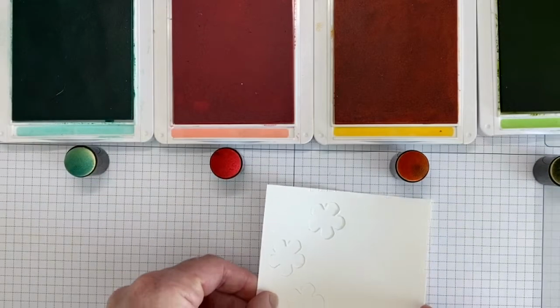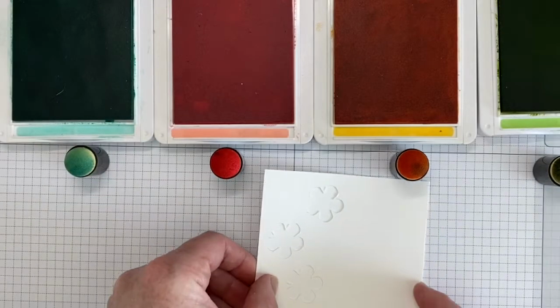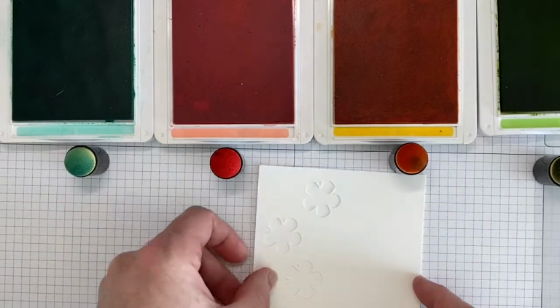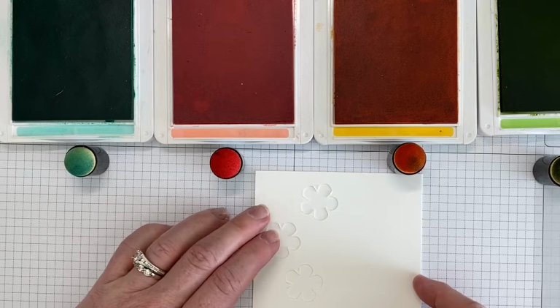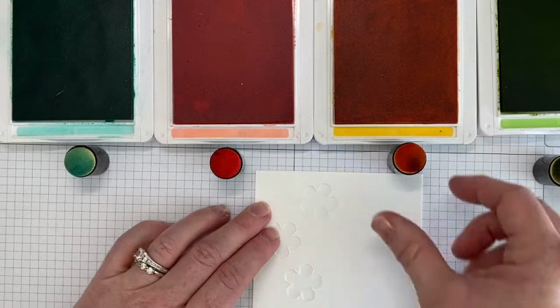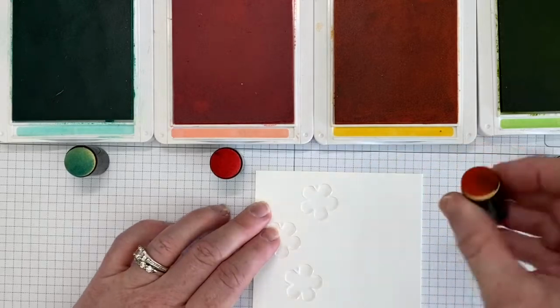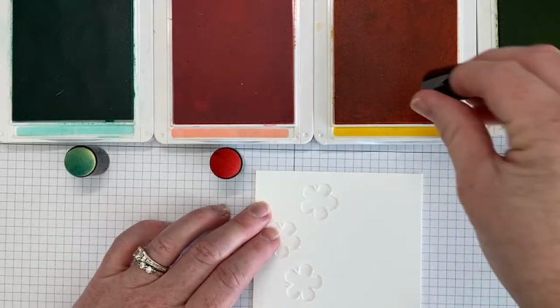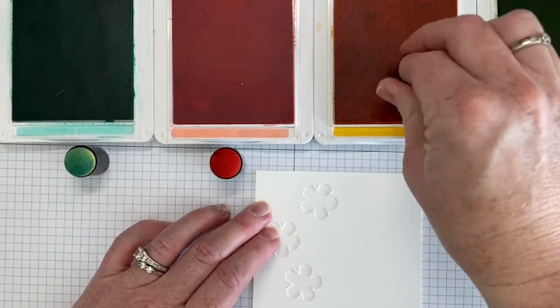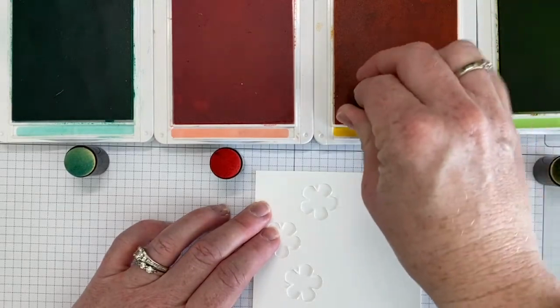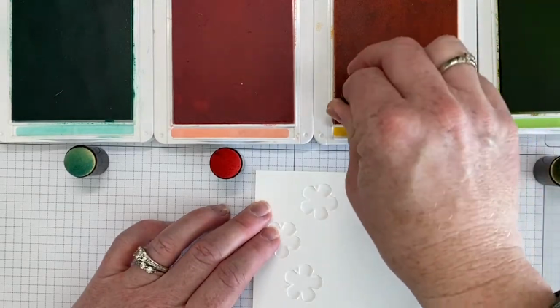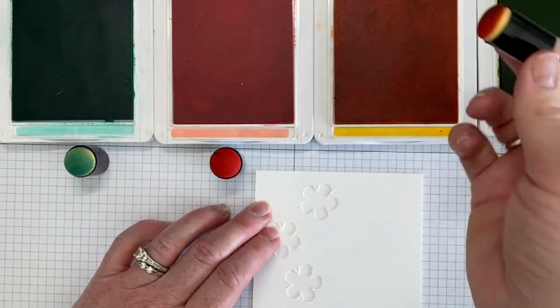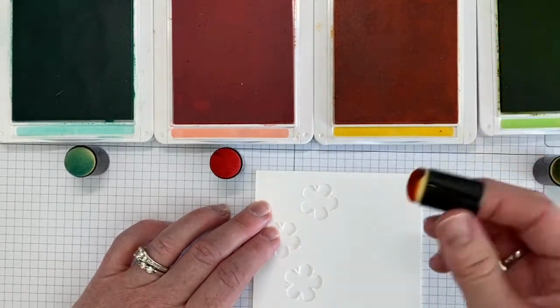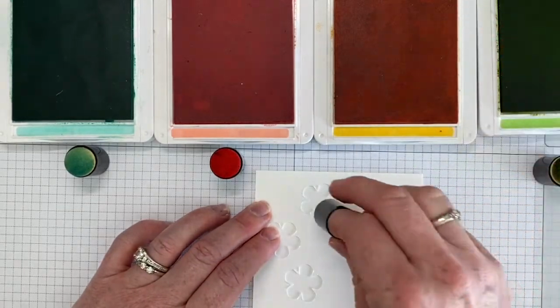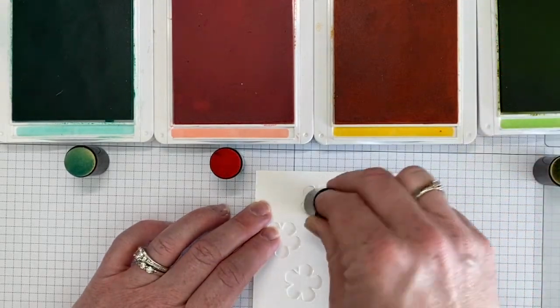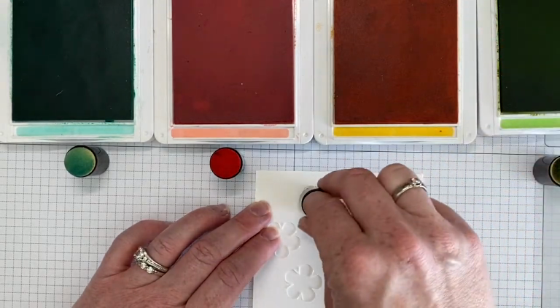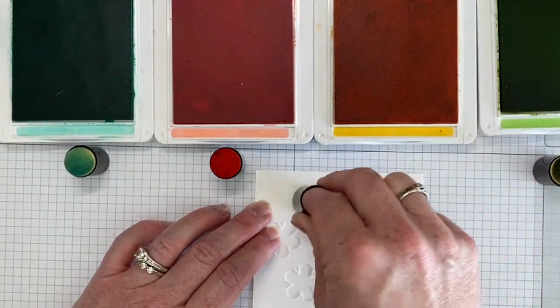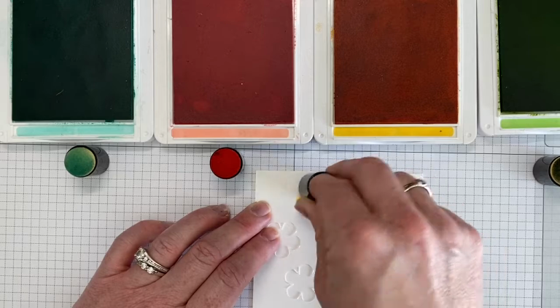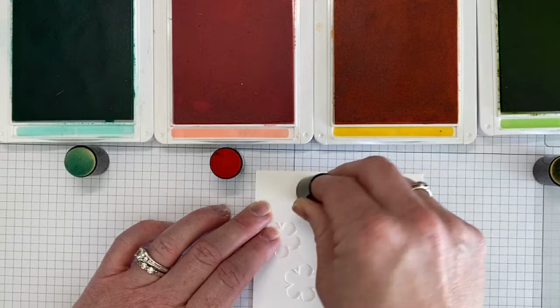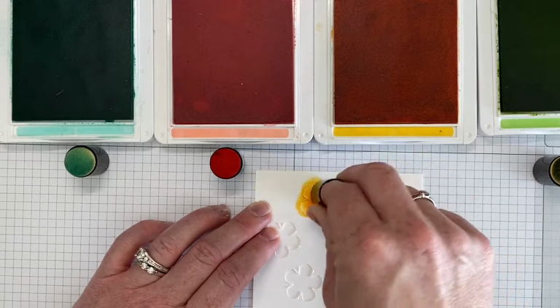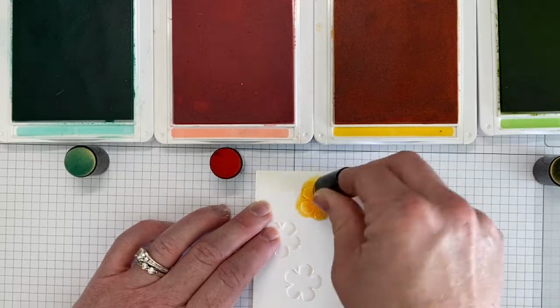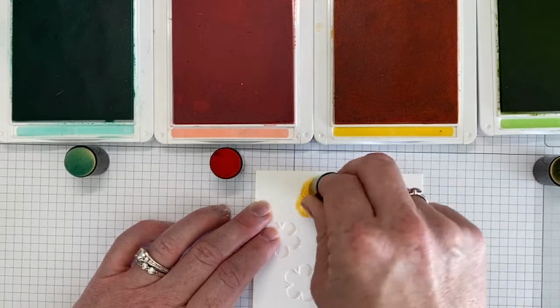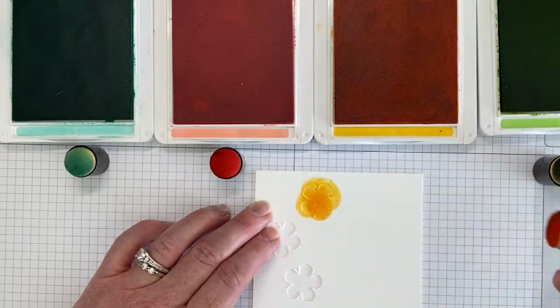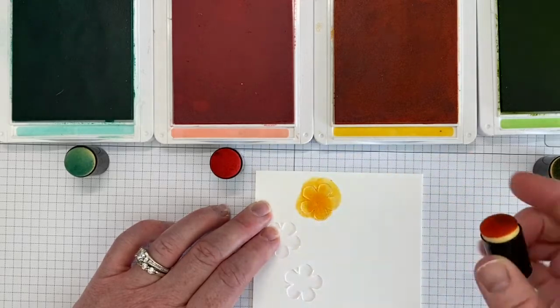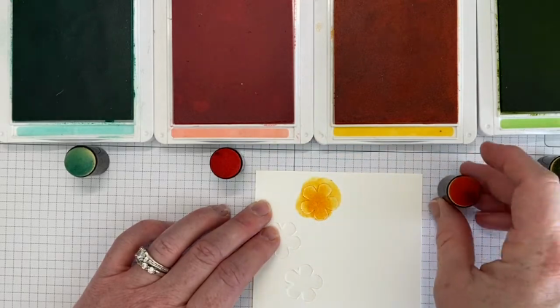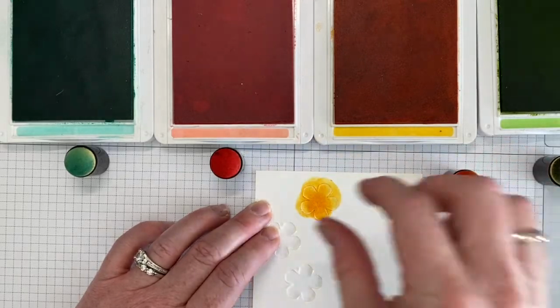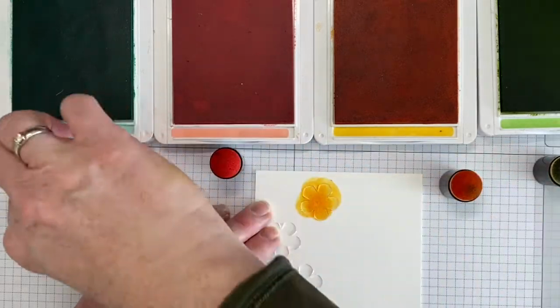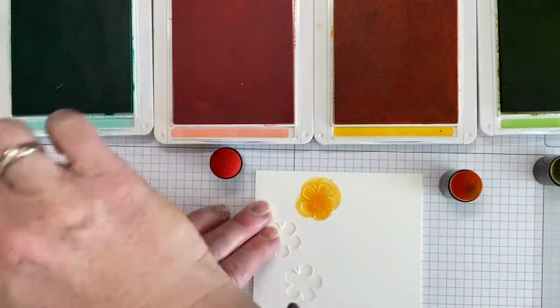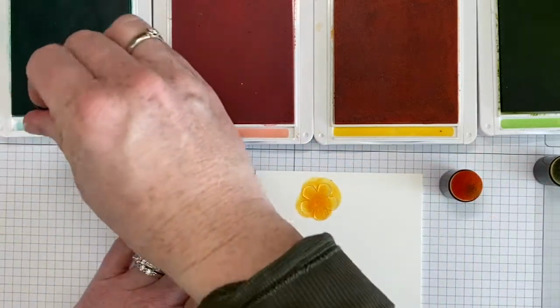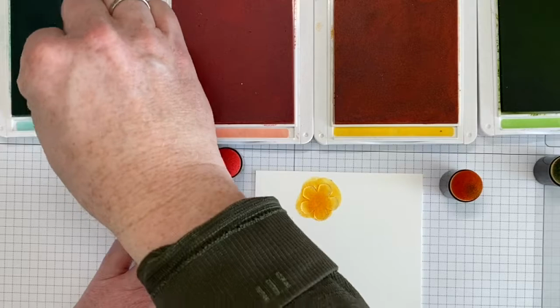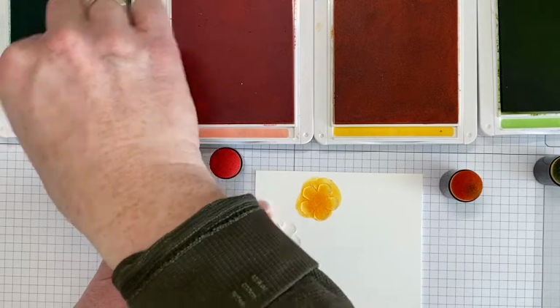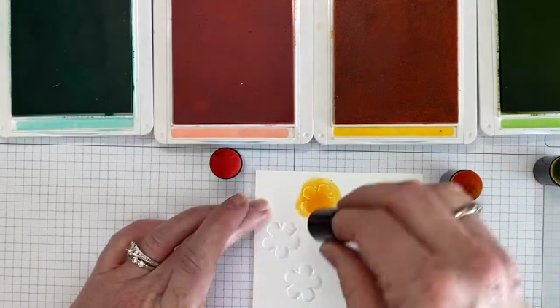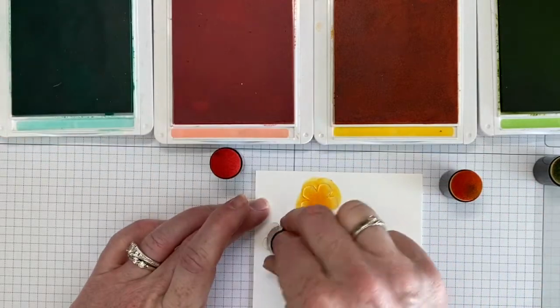Next I'm going to take my sponge dauber and I'm going to ink up the dauber and I'm going to go right over top of my flower and I'm going to go ahead and repeat that with every one of the colors.